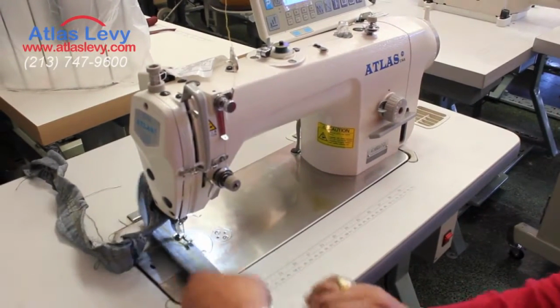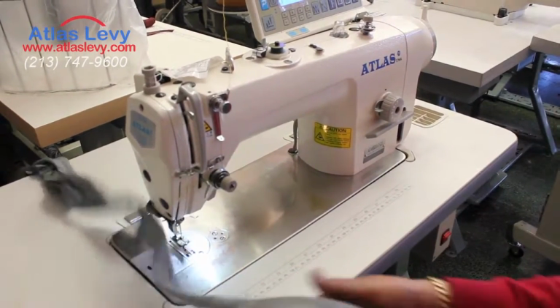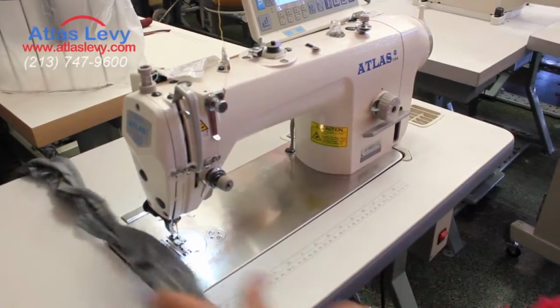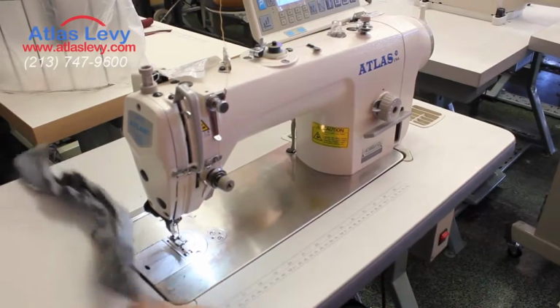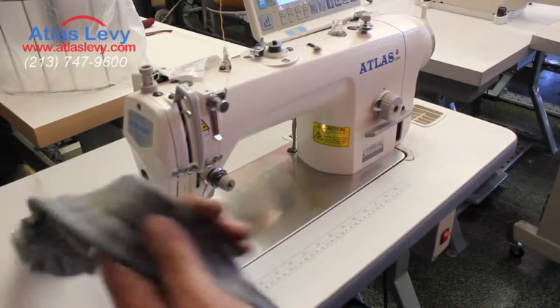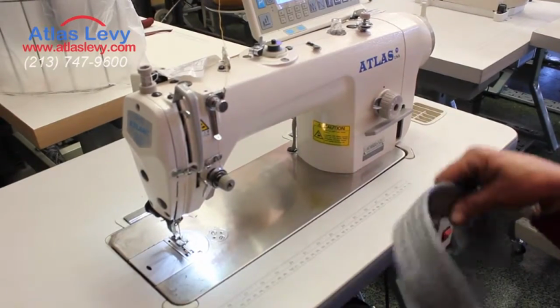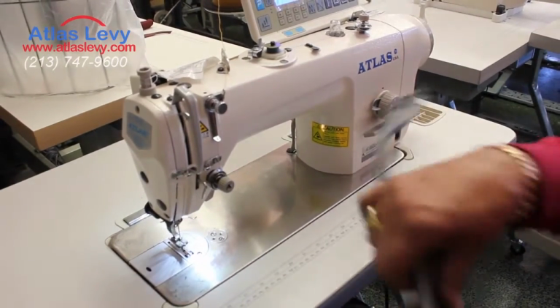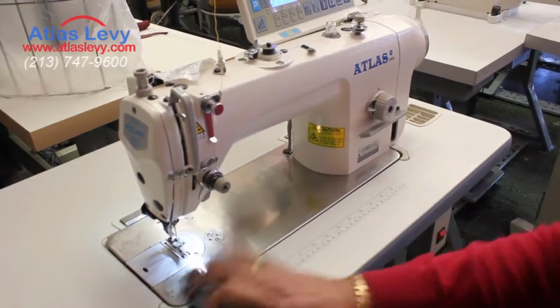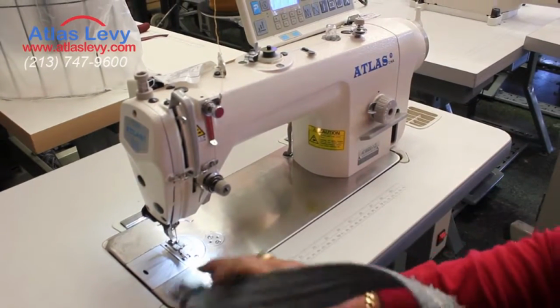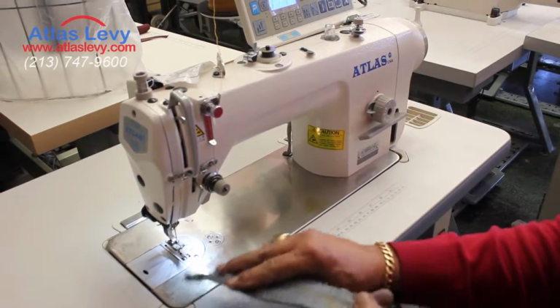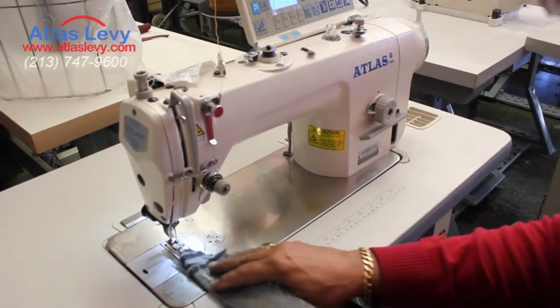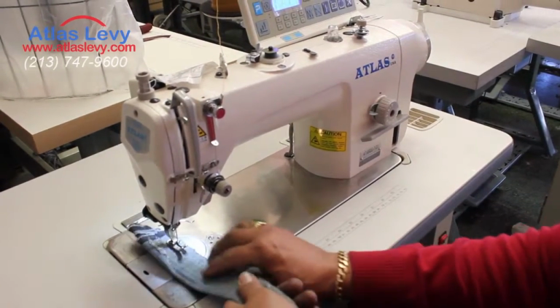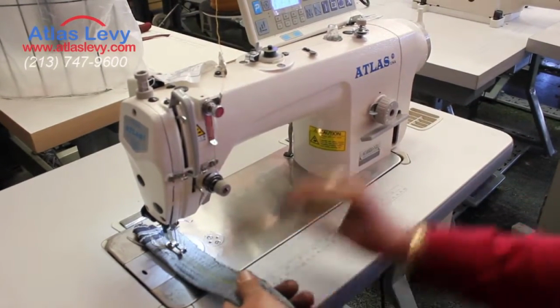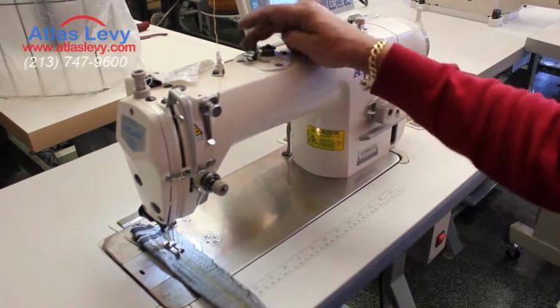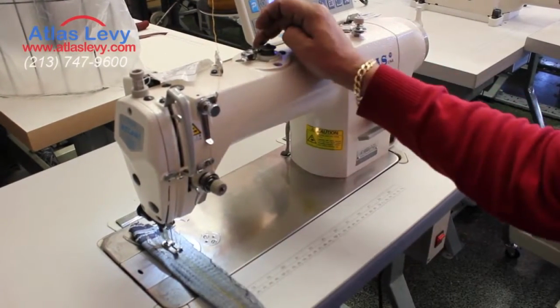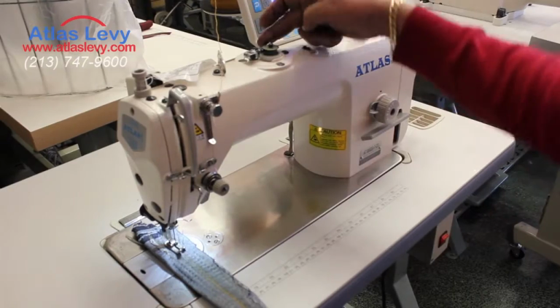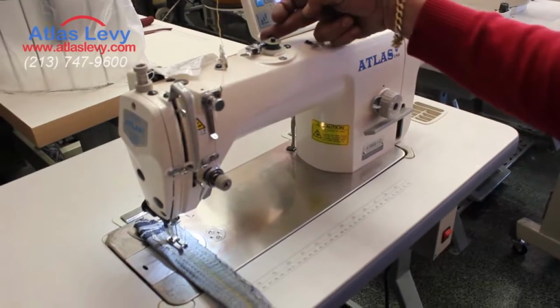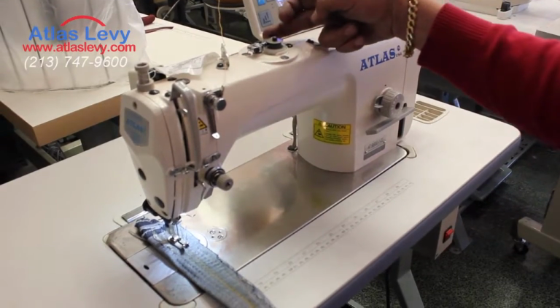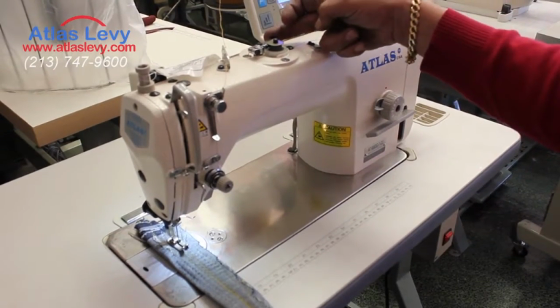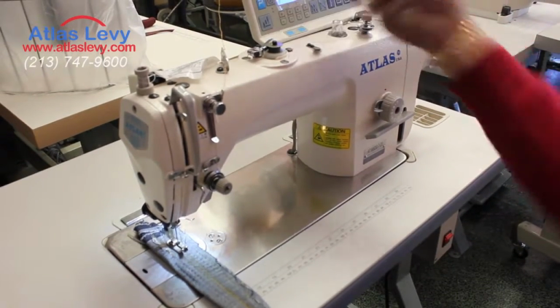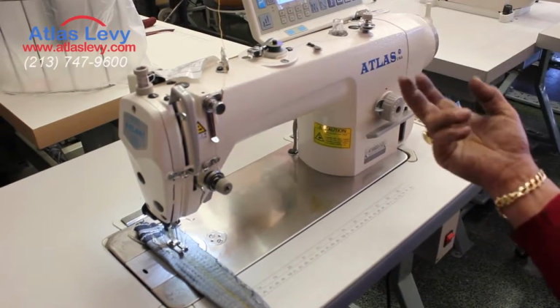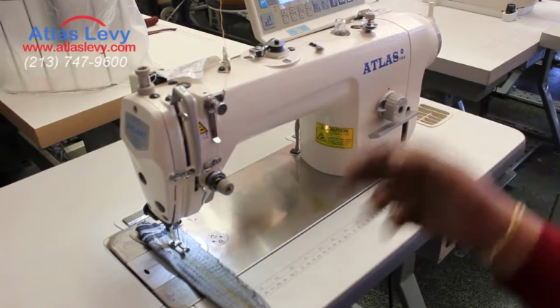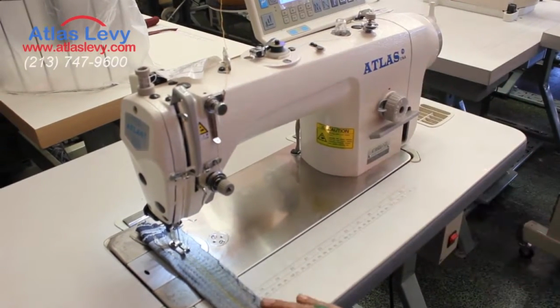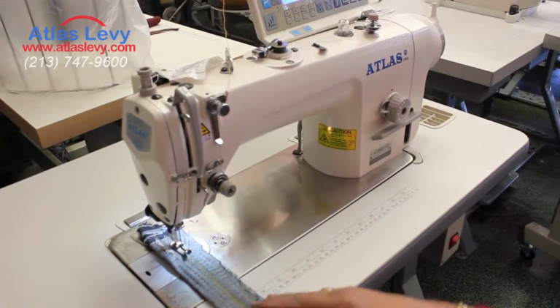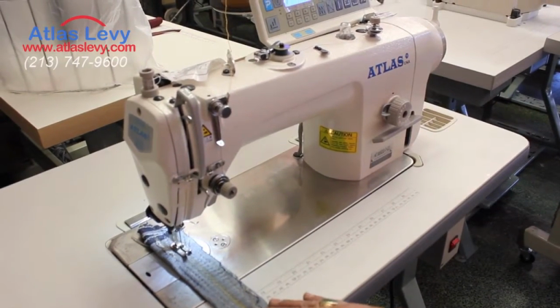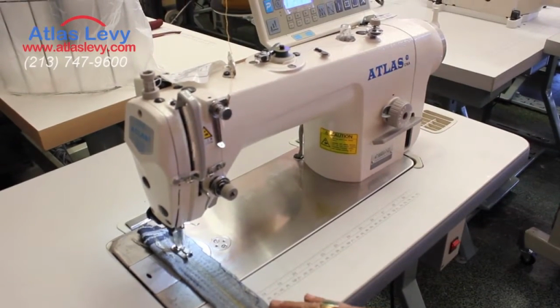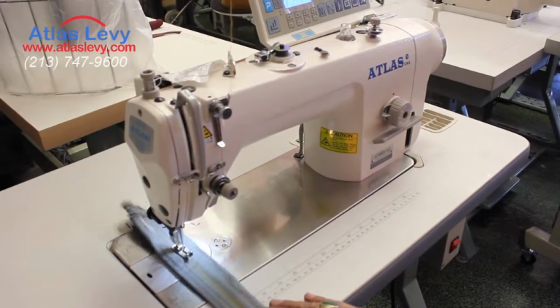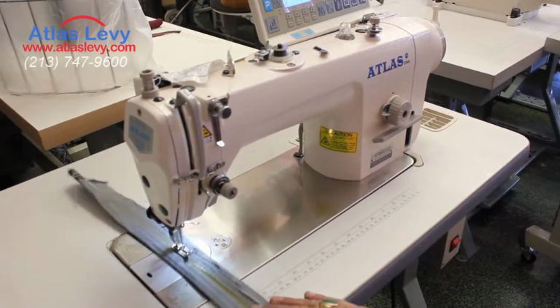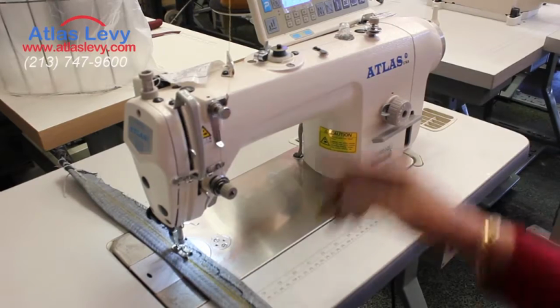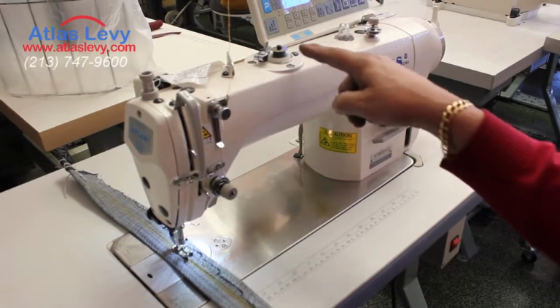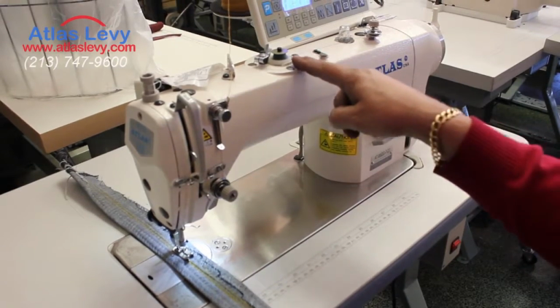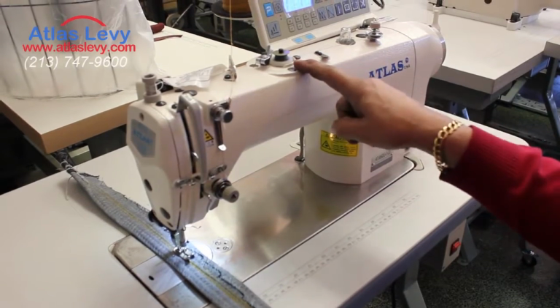Now we cut. We finish. As you see, the bobbin was full. It jumped by itself. You see this right now — it jumped.